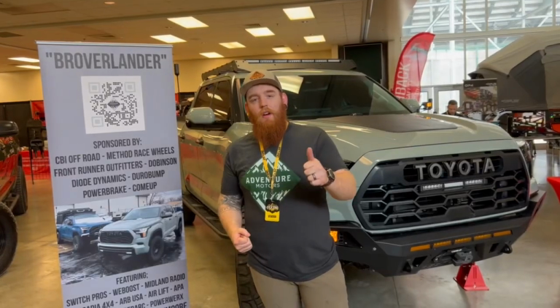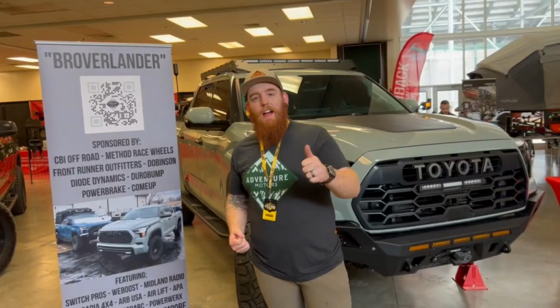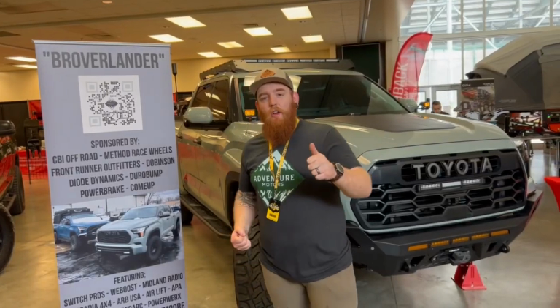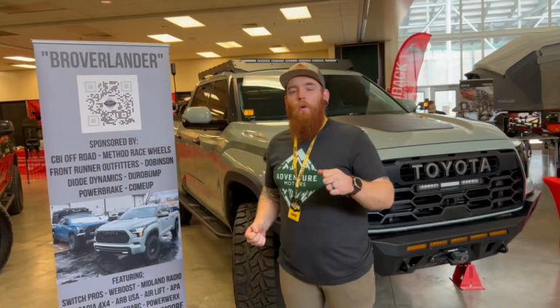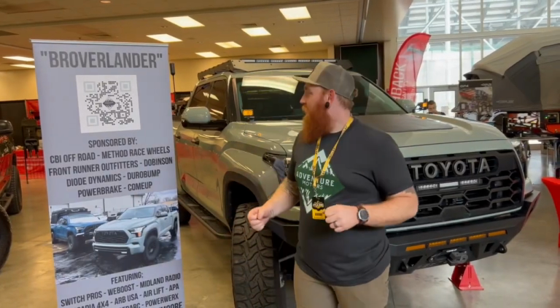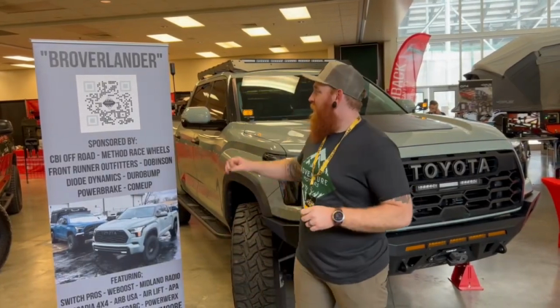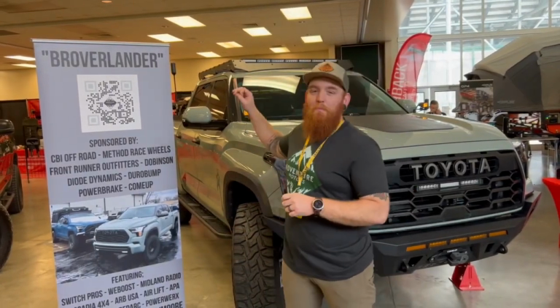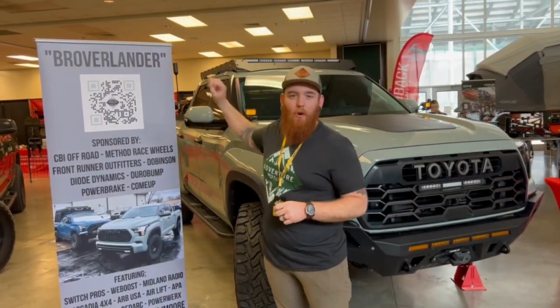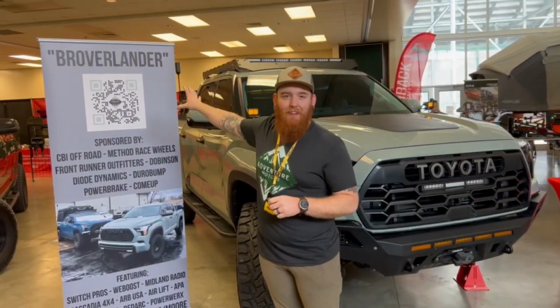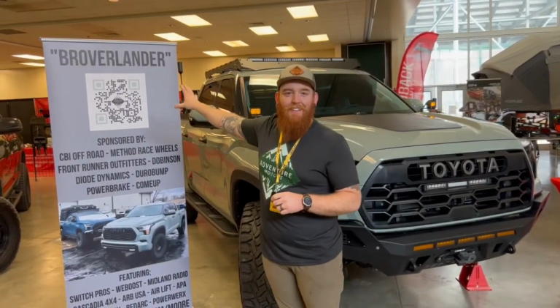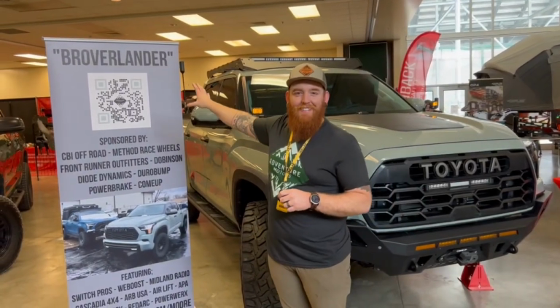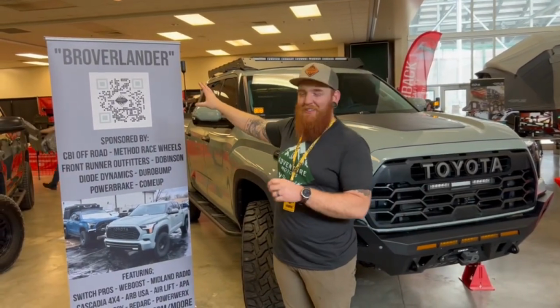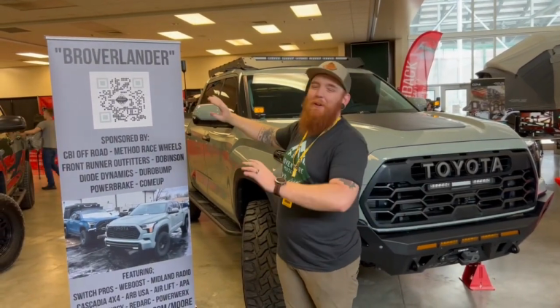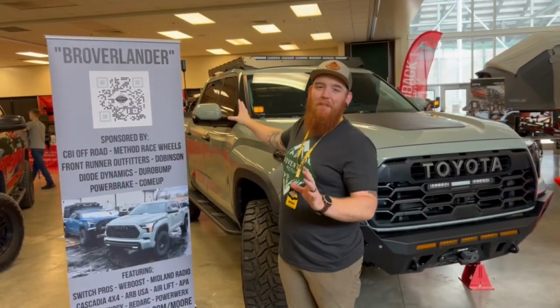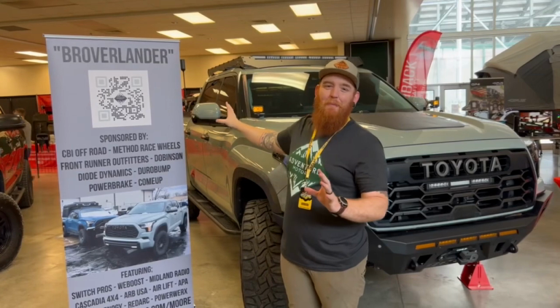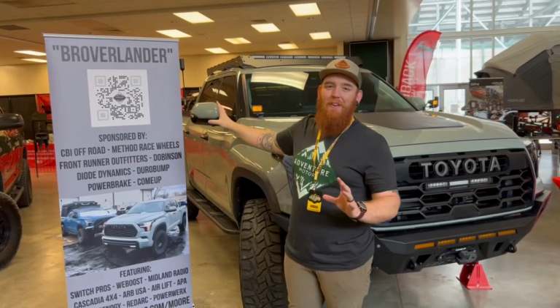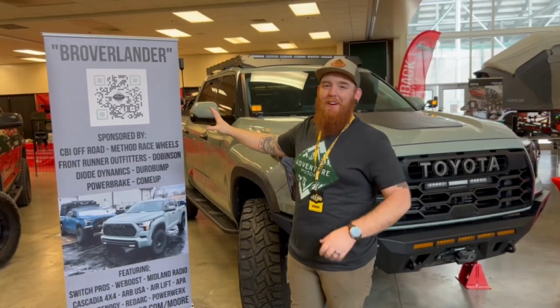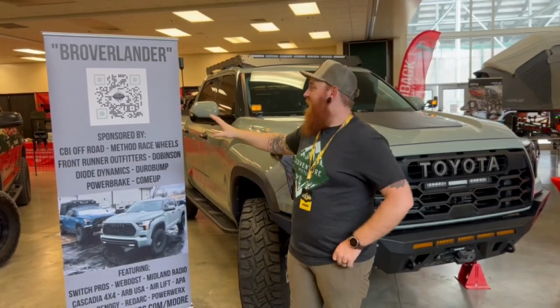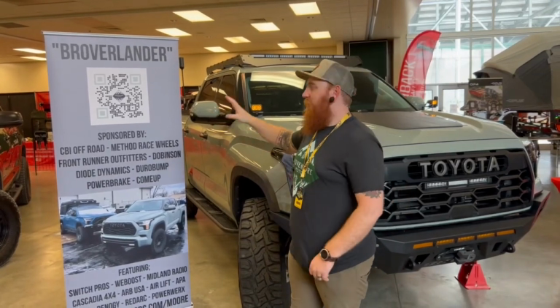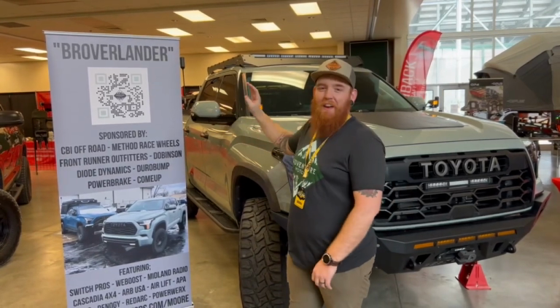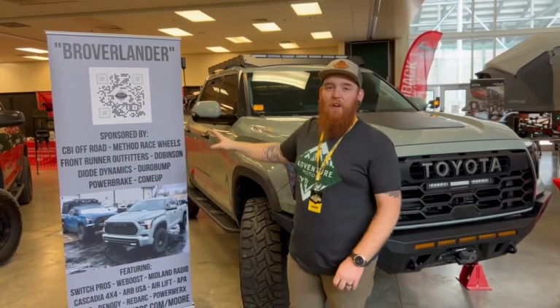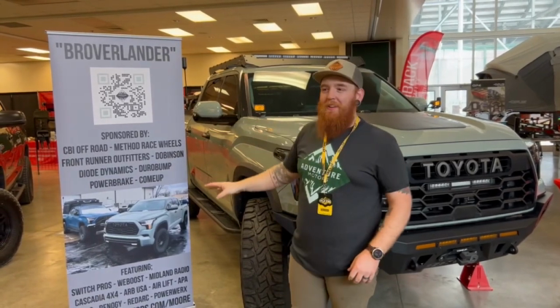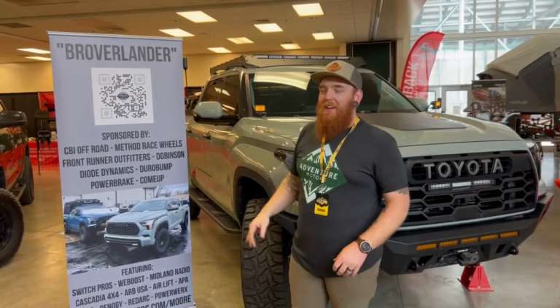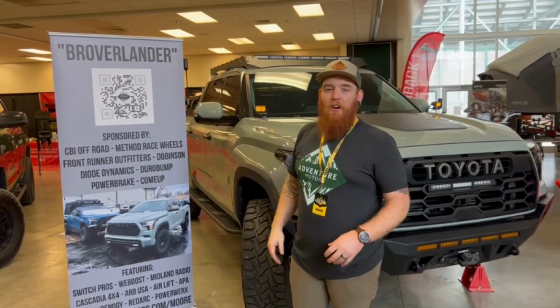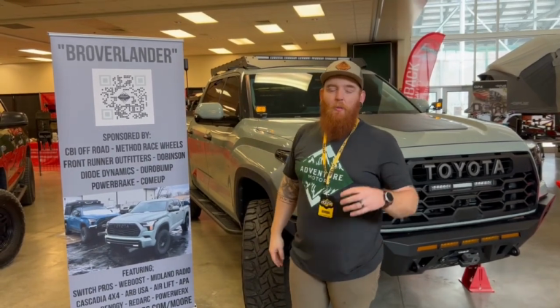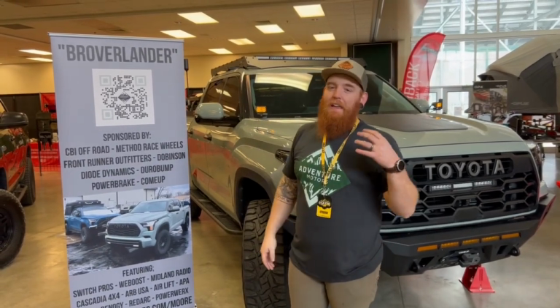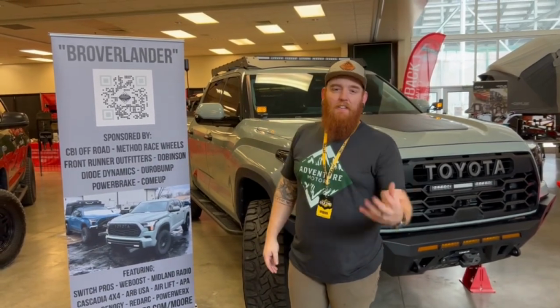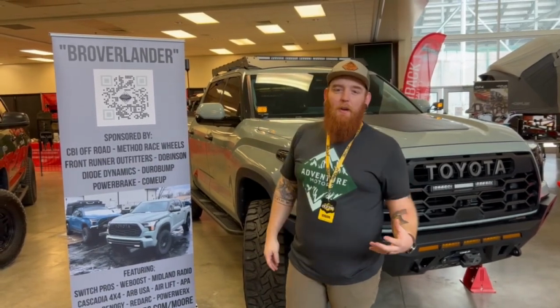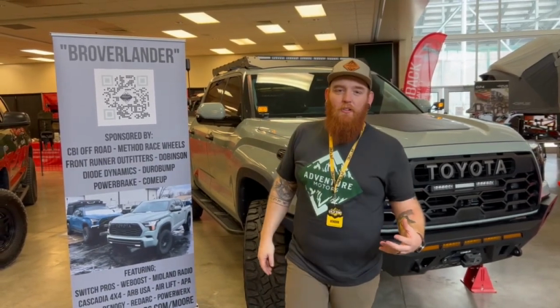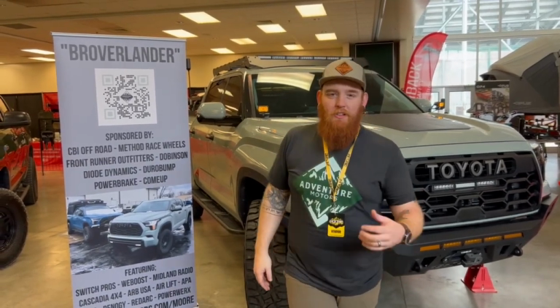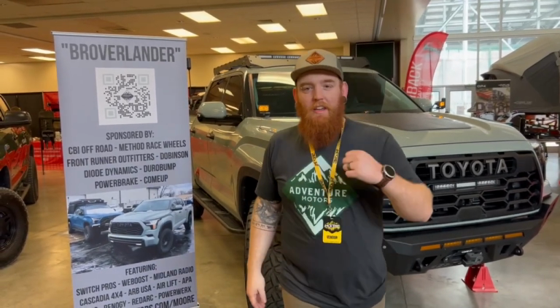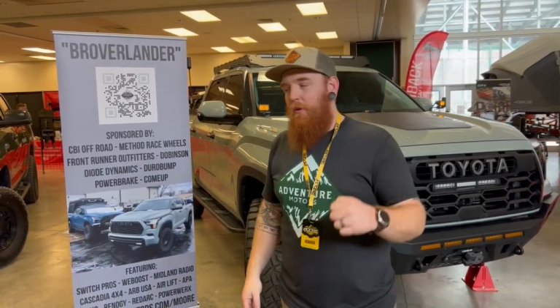Alright guys, welcome to the Broverlander. This is probably one of my favorite builds that we've done. We just wanted to have fun with it. We've got a lot to talk about here, so we're just going to get through it.